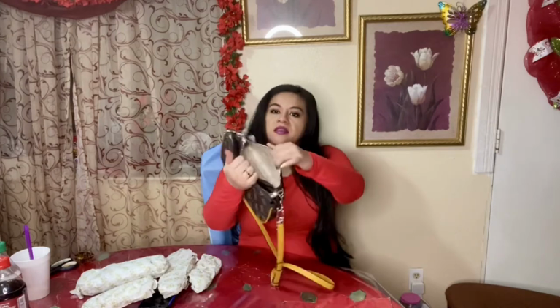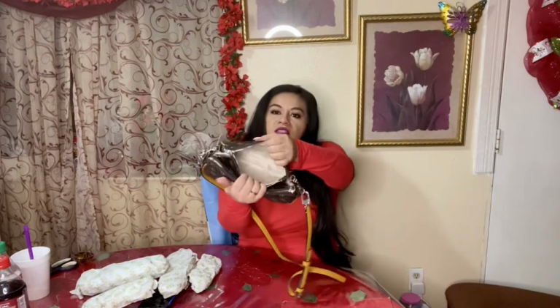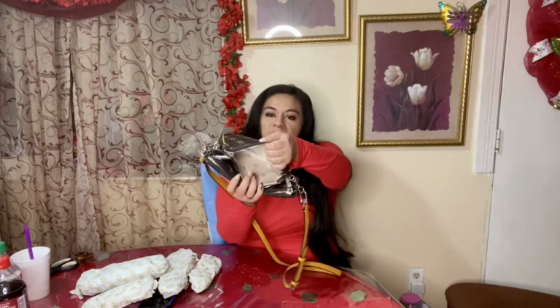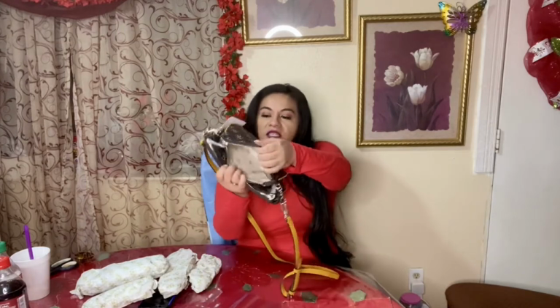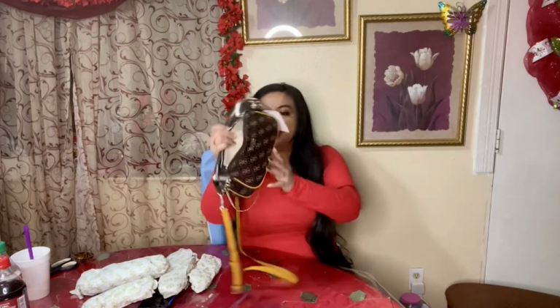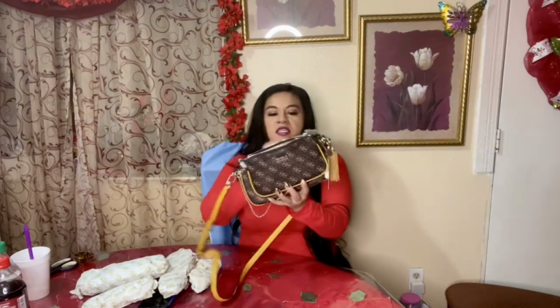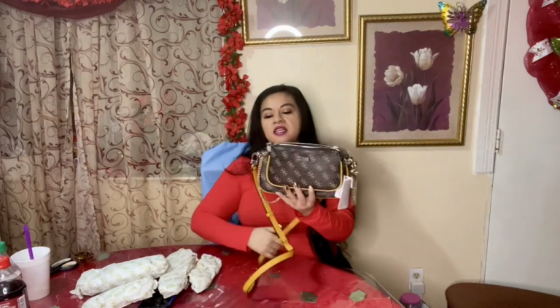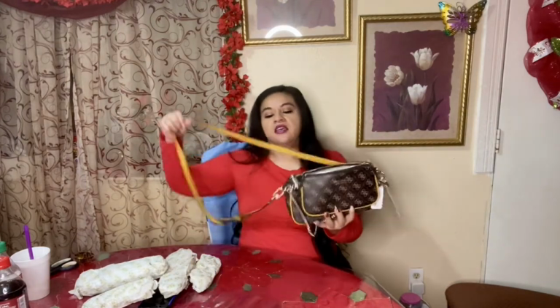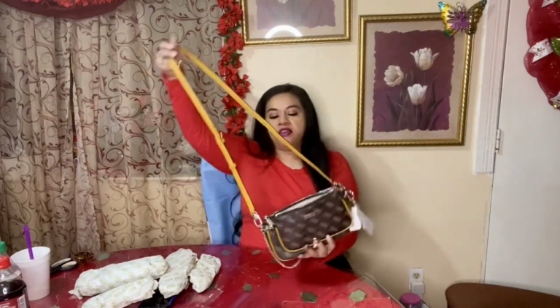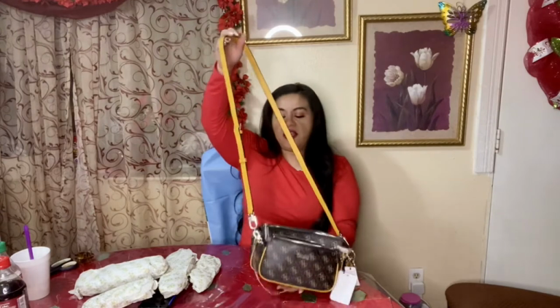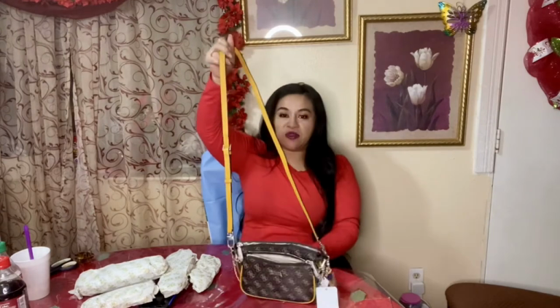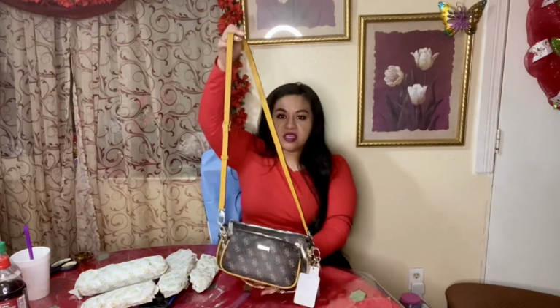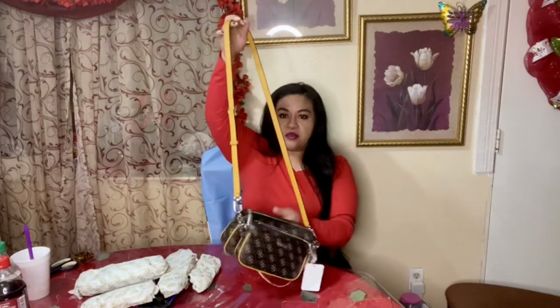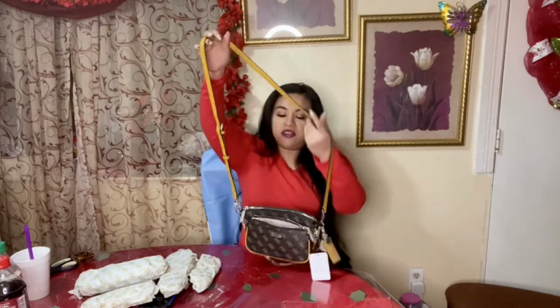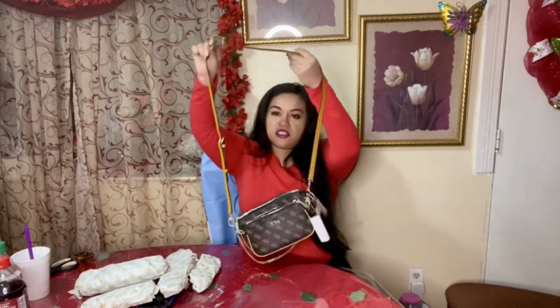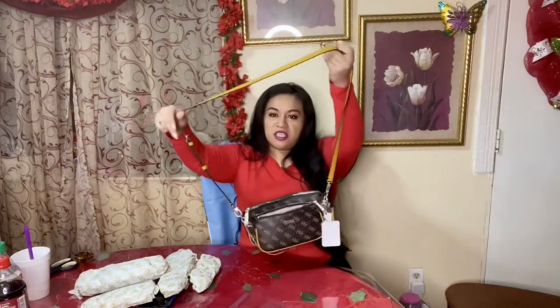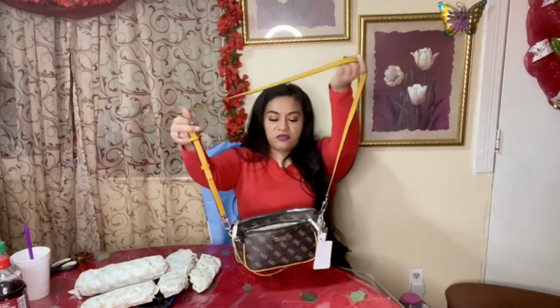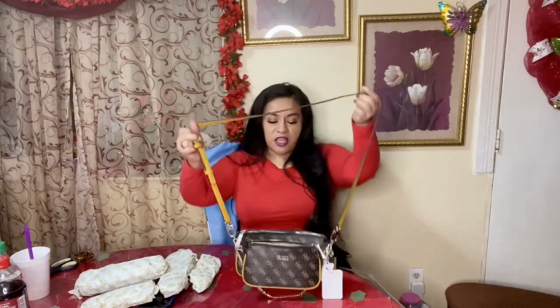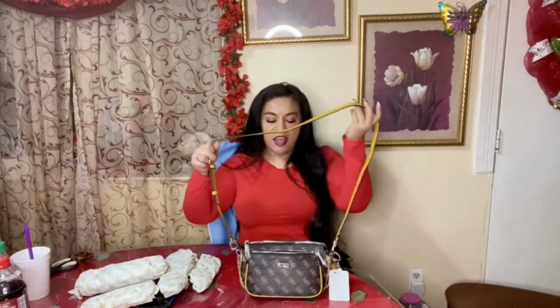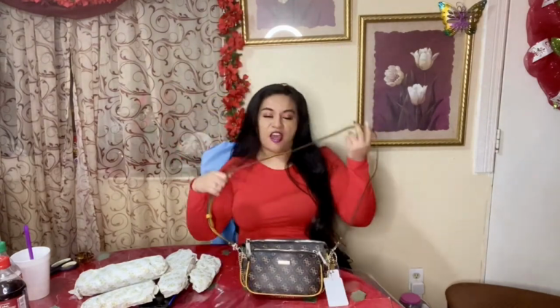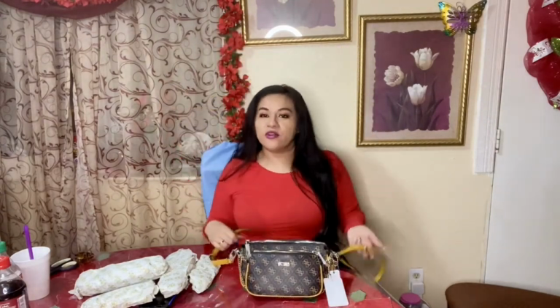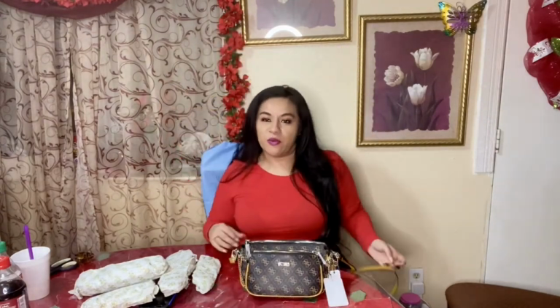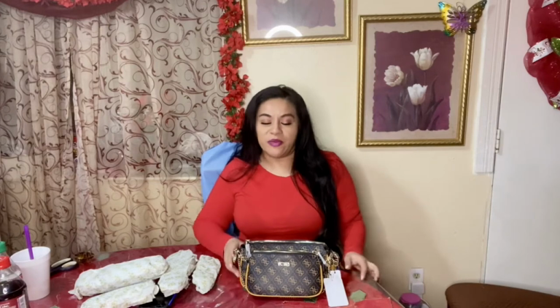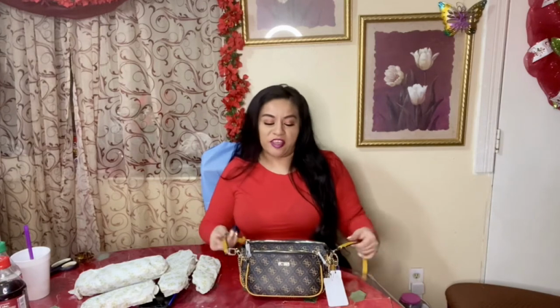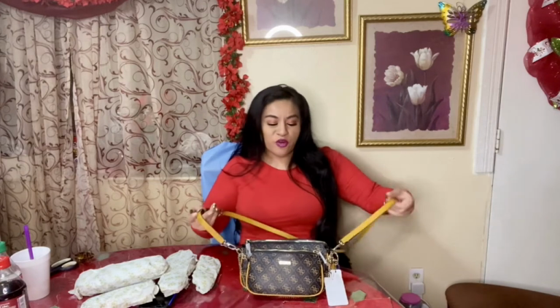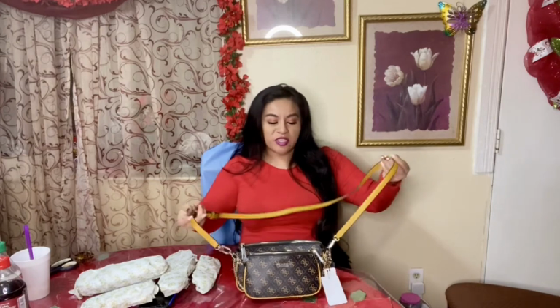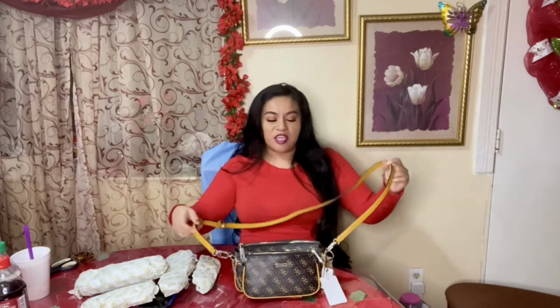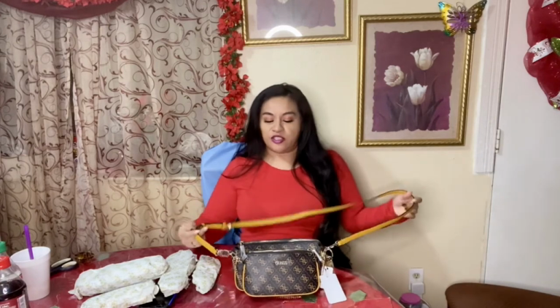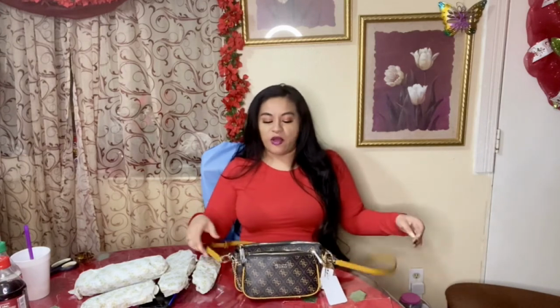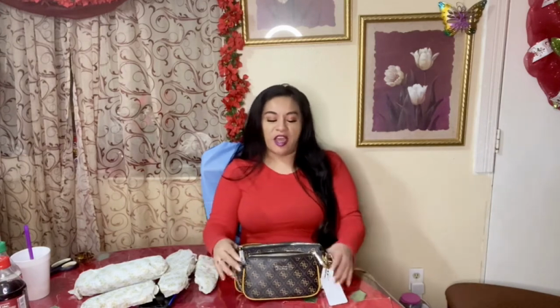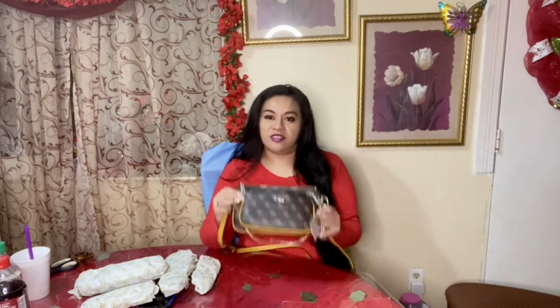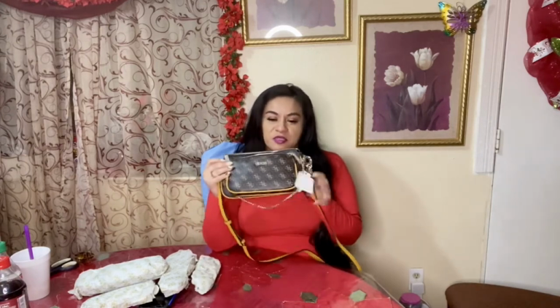The second little purse — it's cute and spacious. Now like I said, when I first saw it I said, oh my god, this looks just like the Louis Vuitton. Of course I would want one, but I can't afford one, so I was like, I have to get this purse.